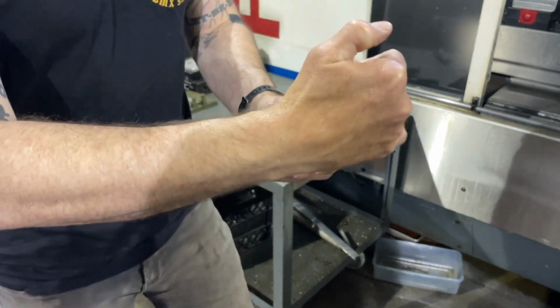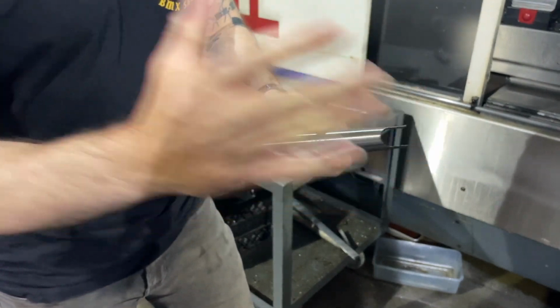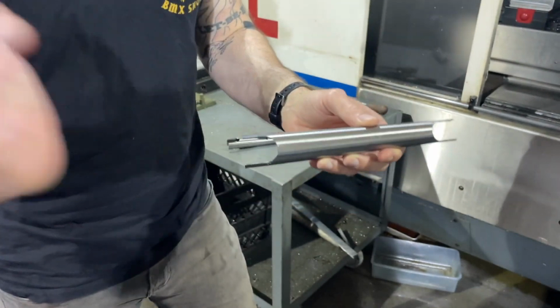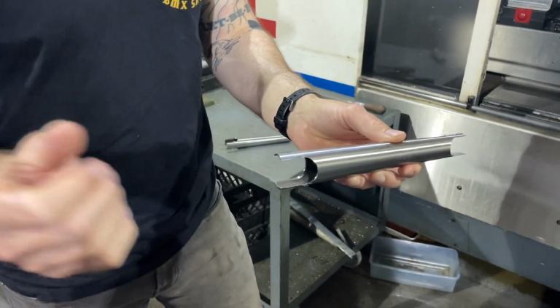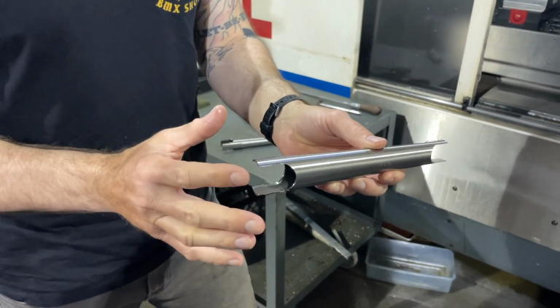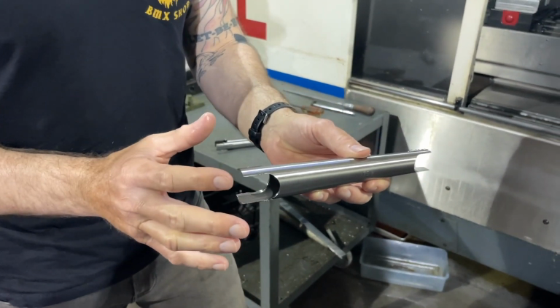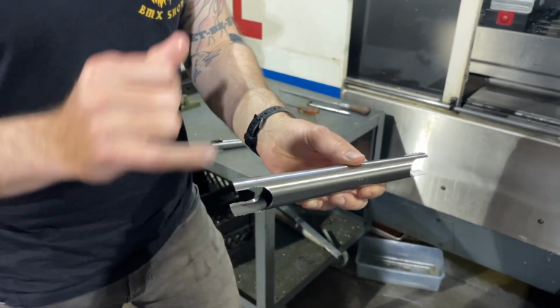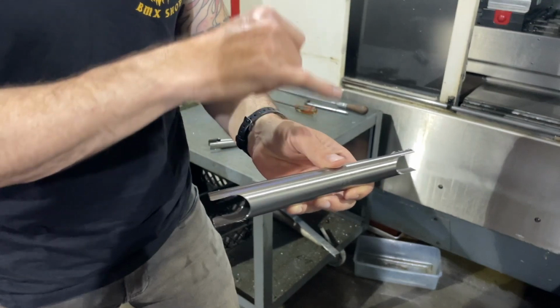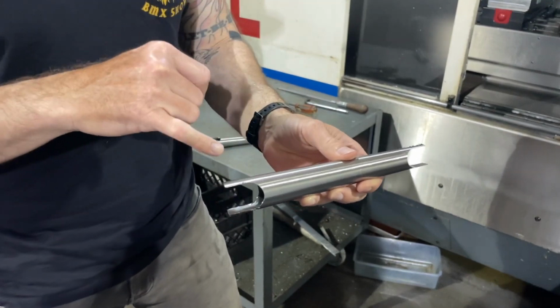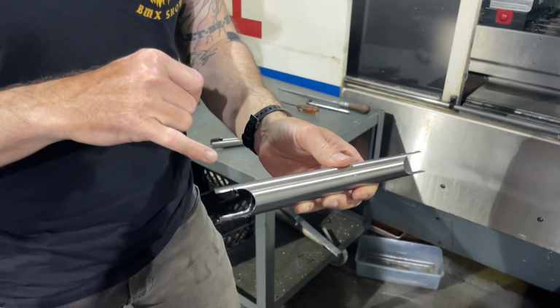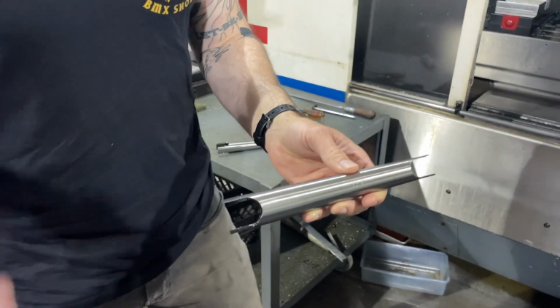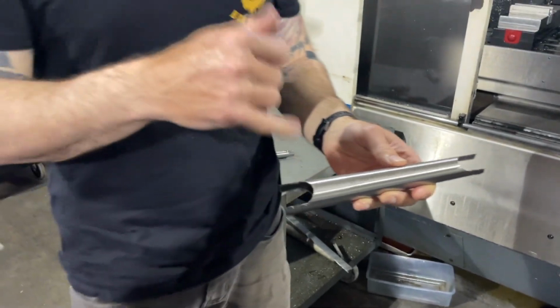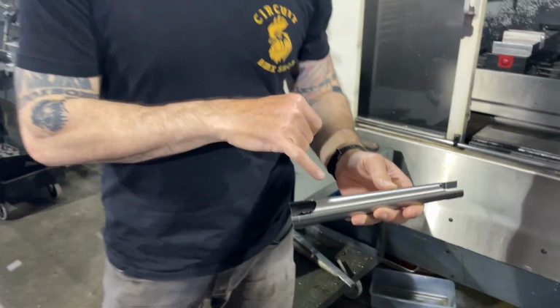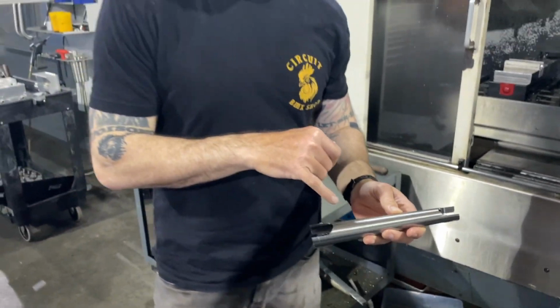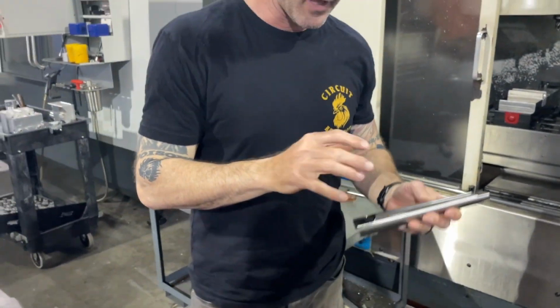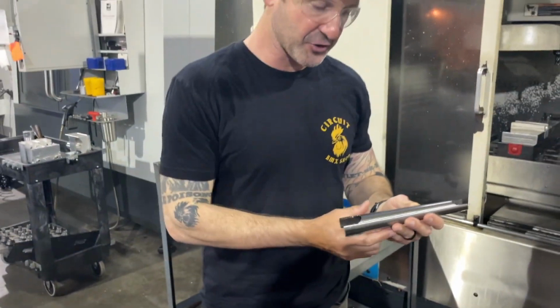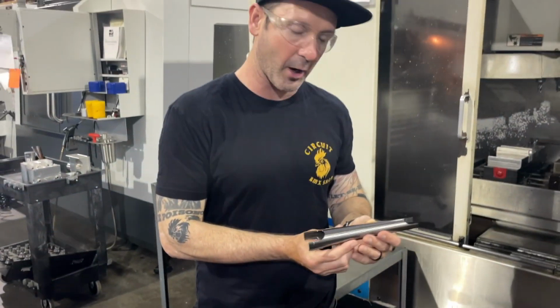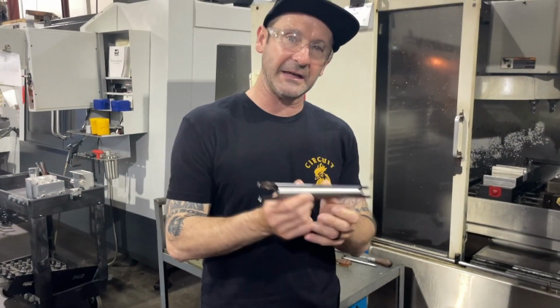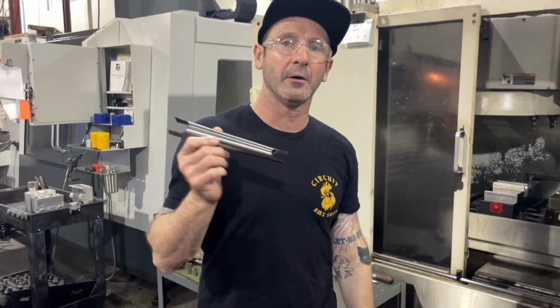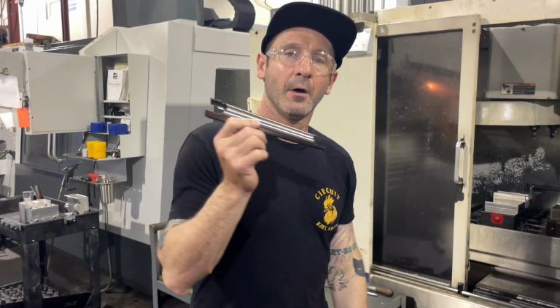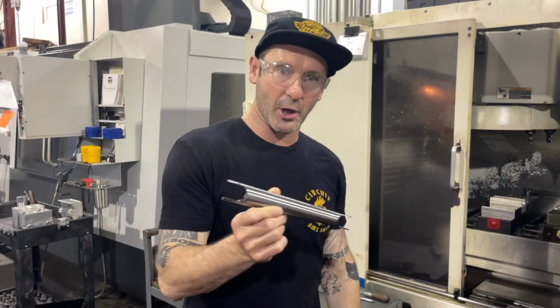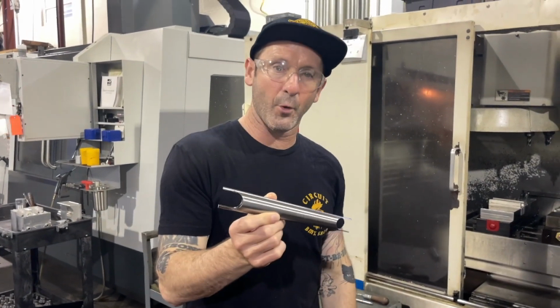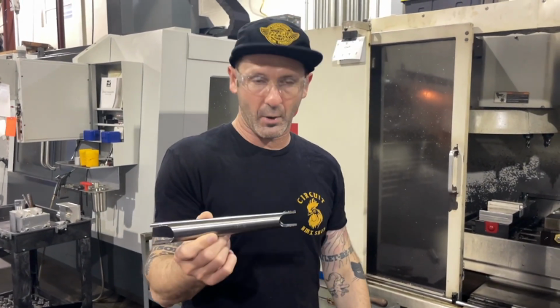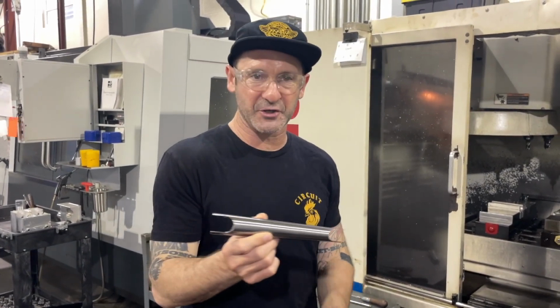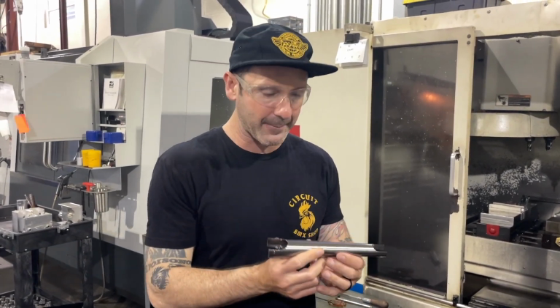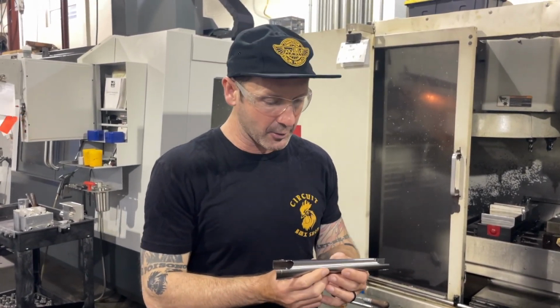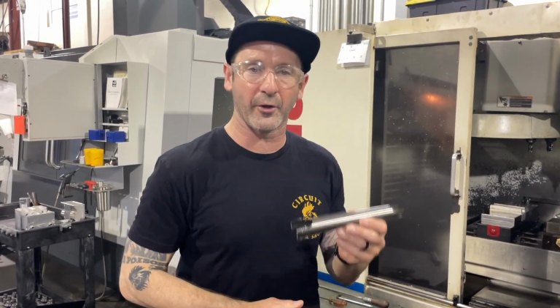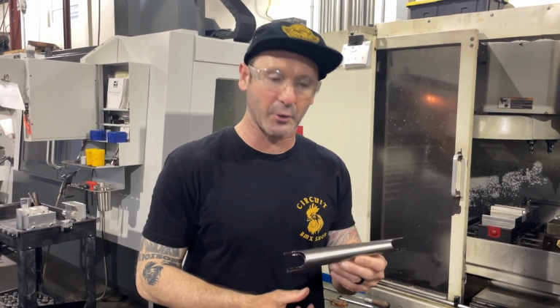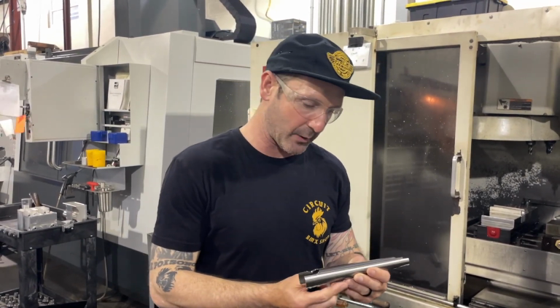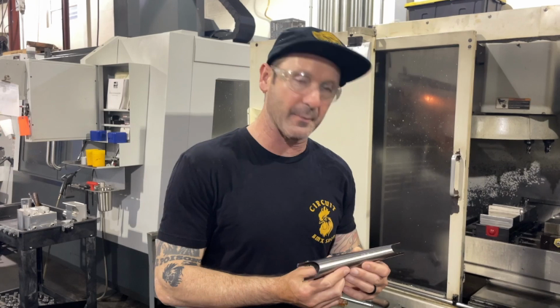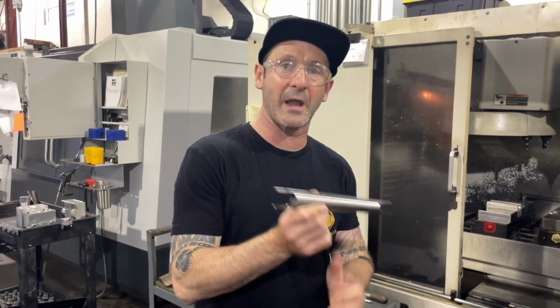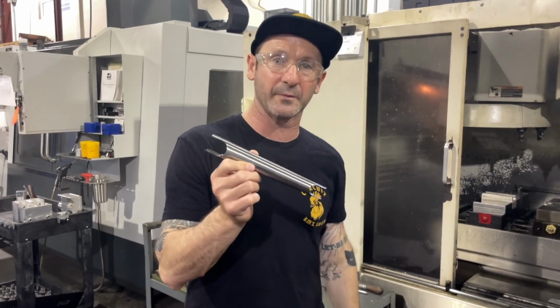Then they get welded, then the ends are squashed together with a mallet, then they're ground down again, and then they come back and they're cleaned up, and then eventually they'll go to either powder coat for our traditional black powder coat, or they'll go out to chrome. And we have some of these going out to chrome soon.